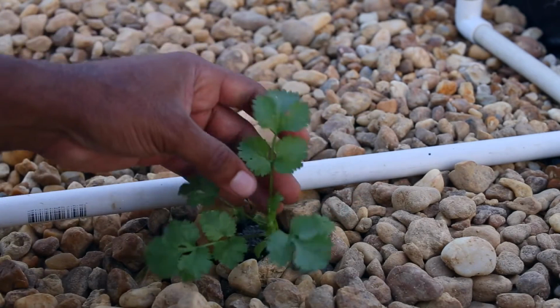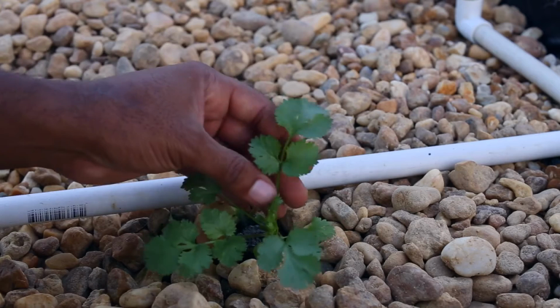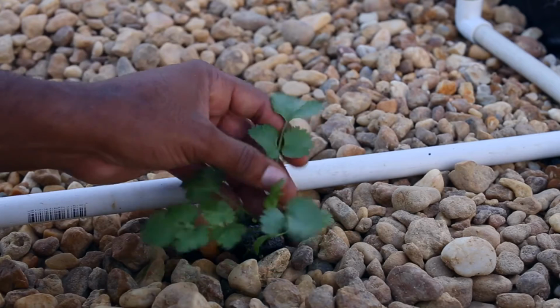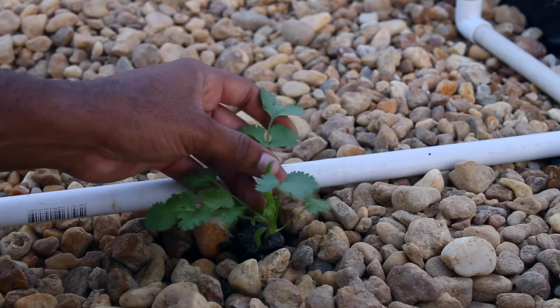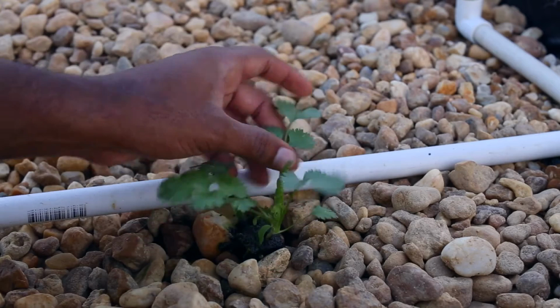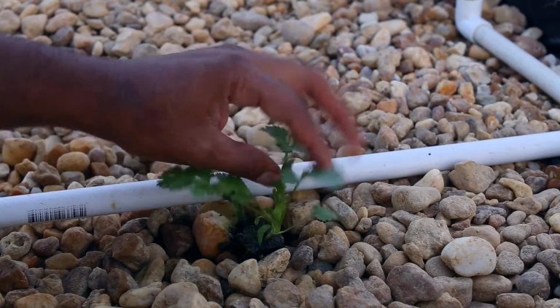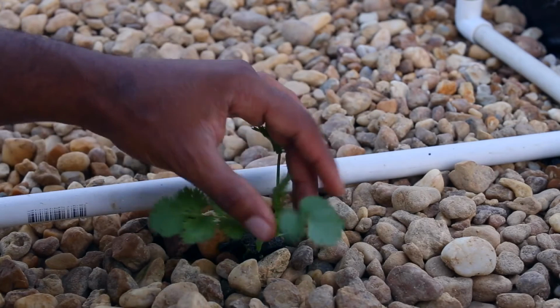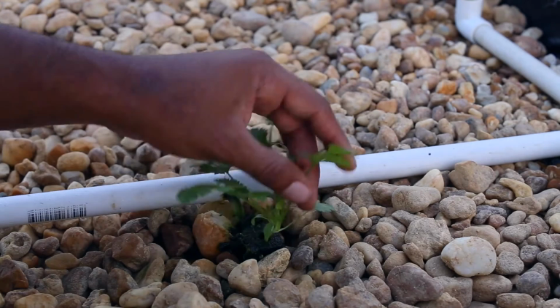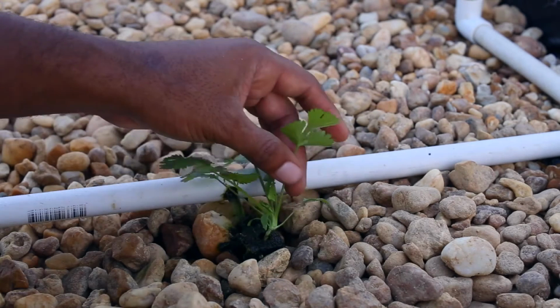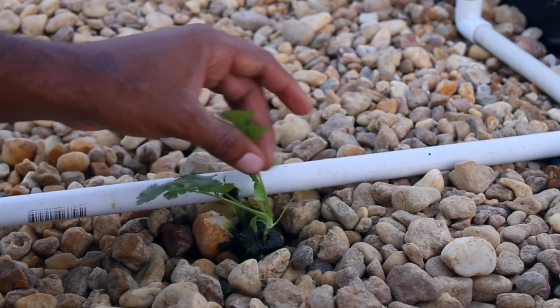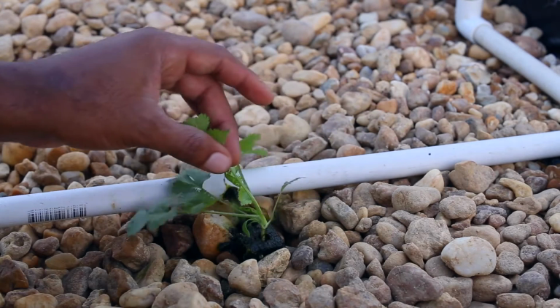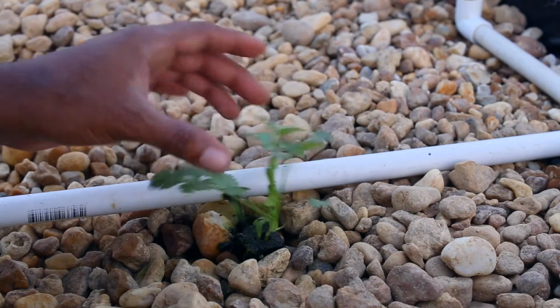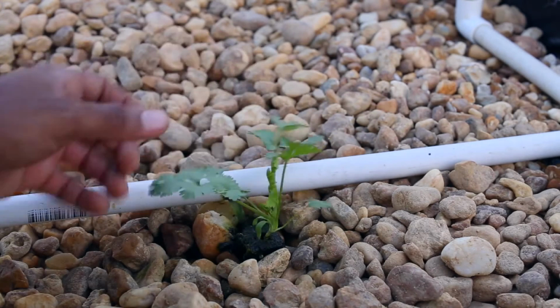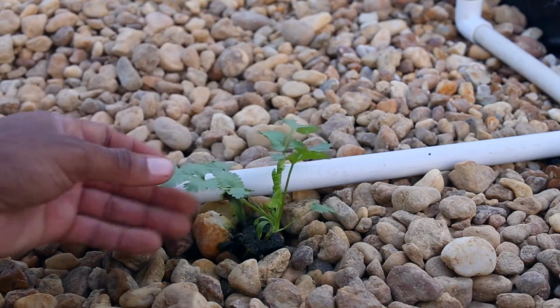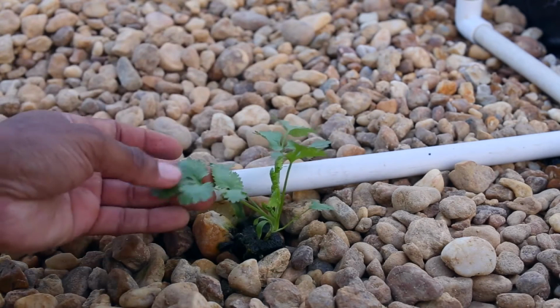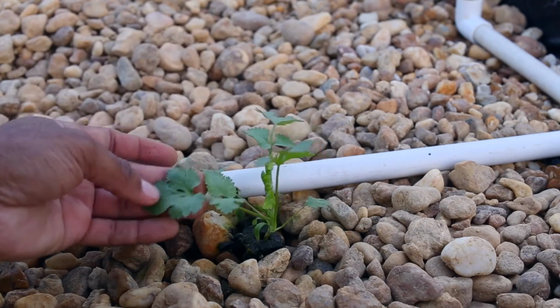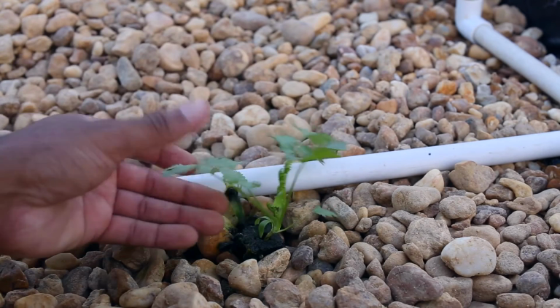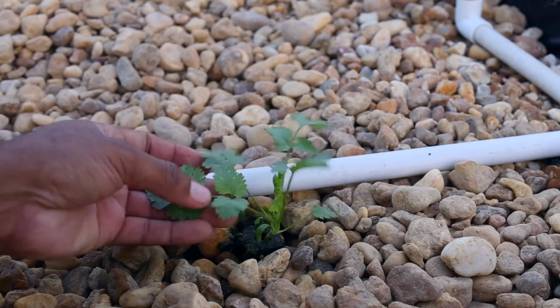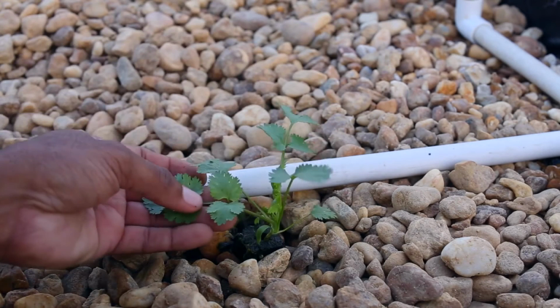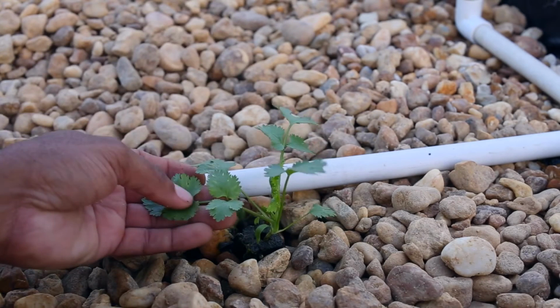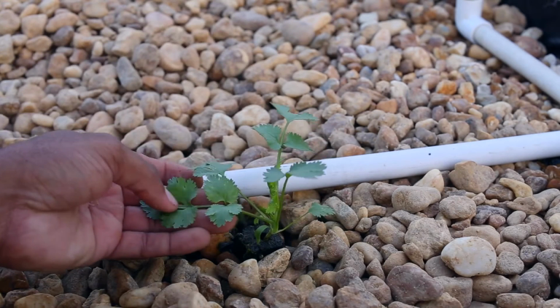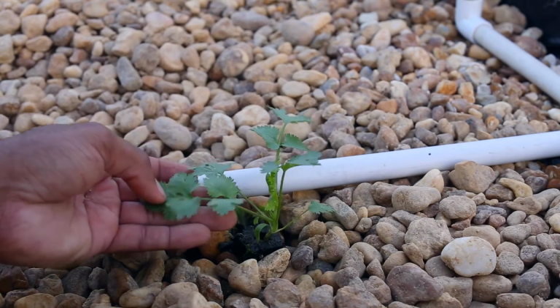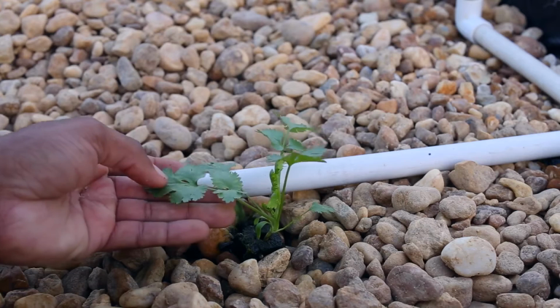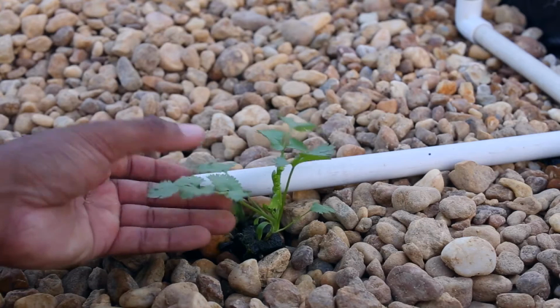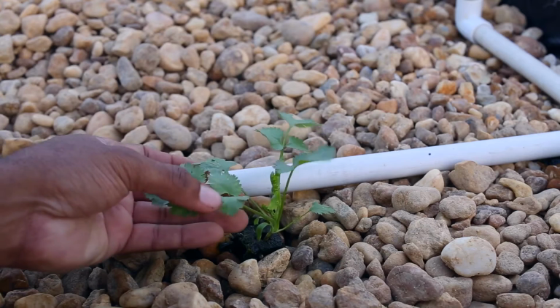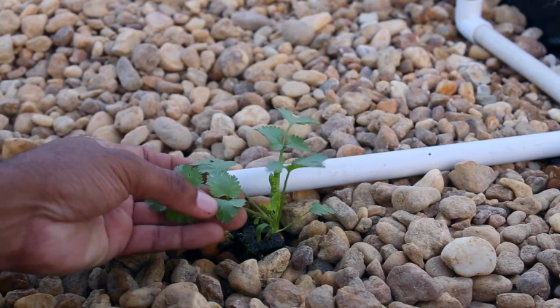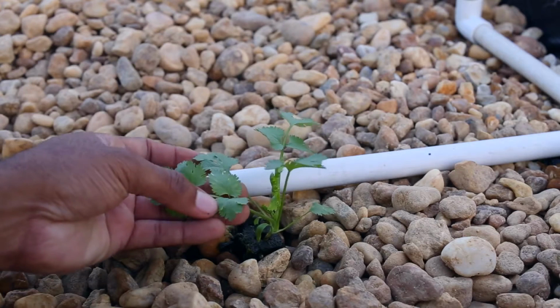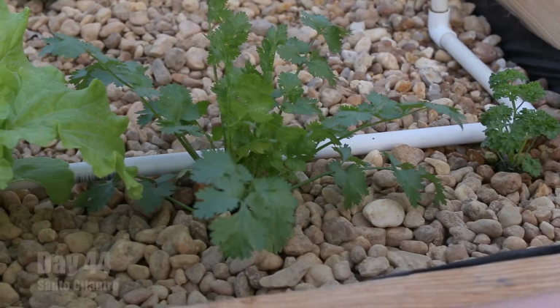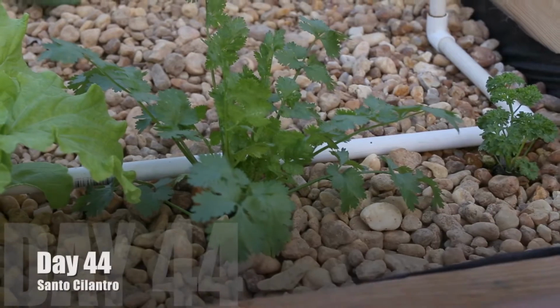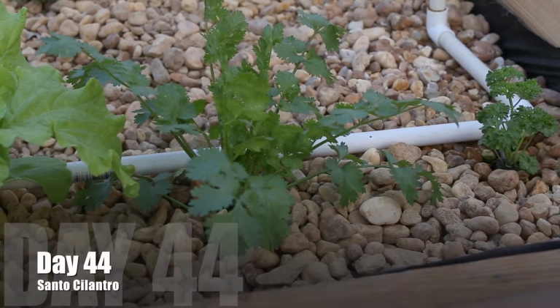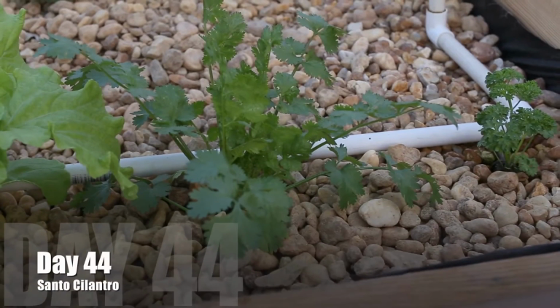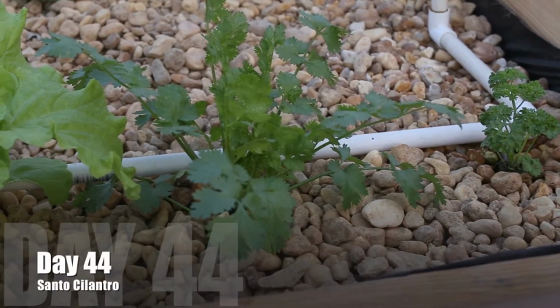It can often resemble a parsley plant, and that's basically because it's related to parsley. It's known as the Chinese parsley.